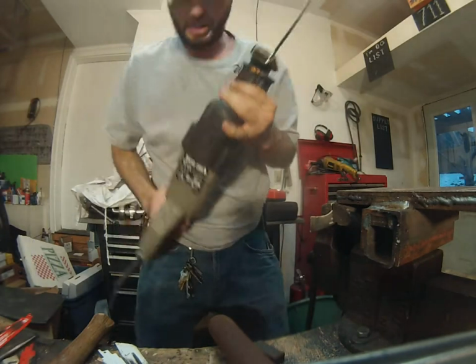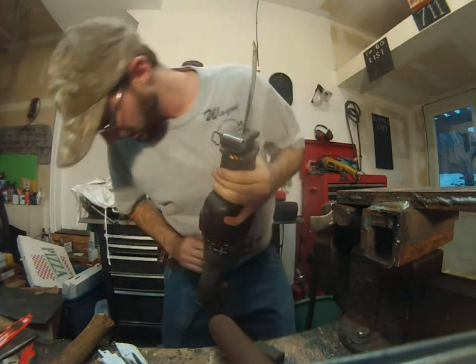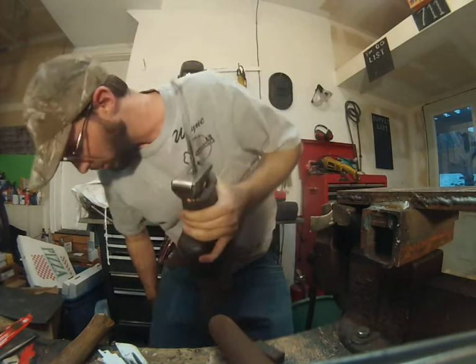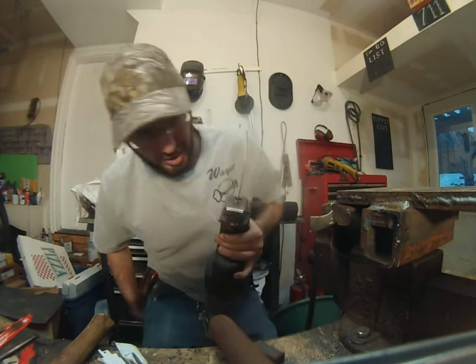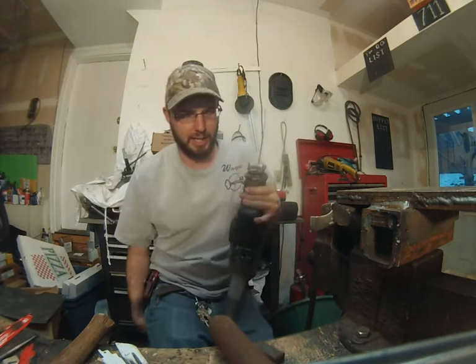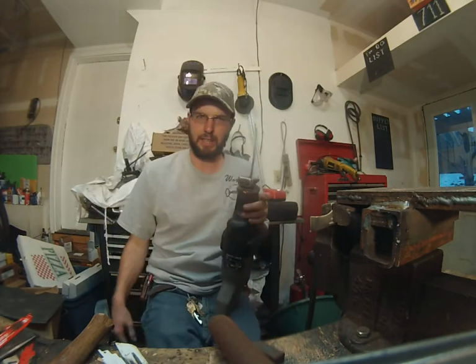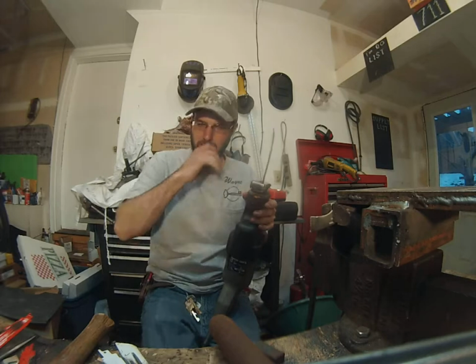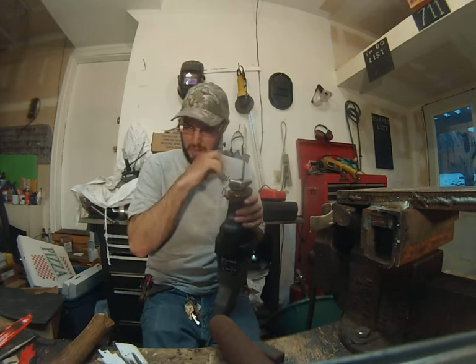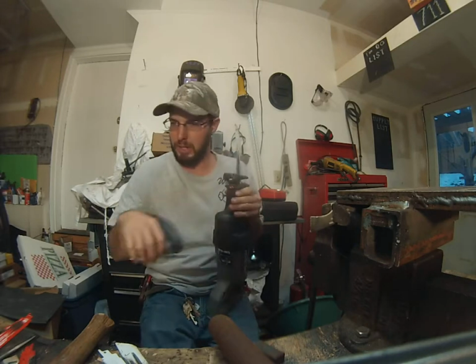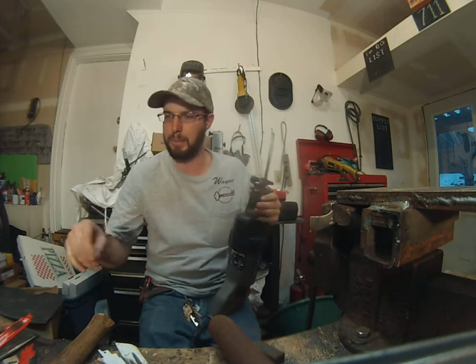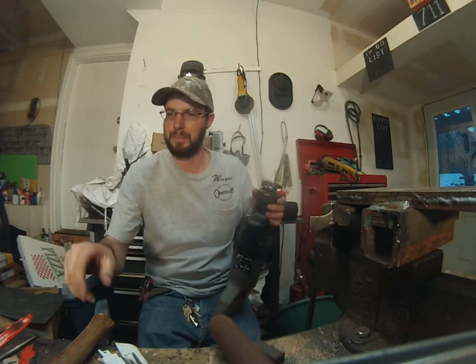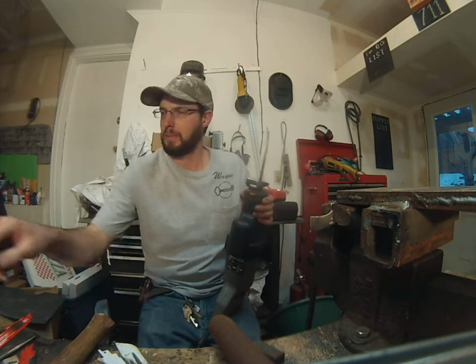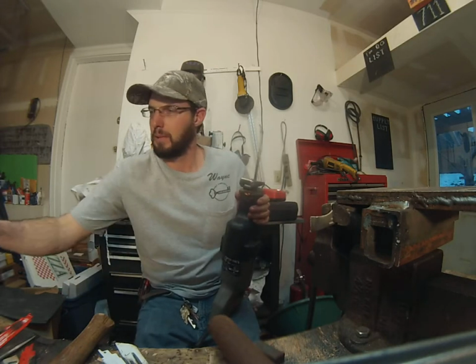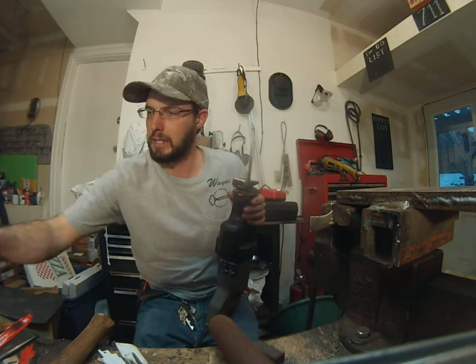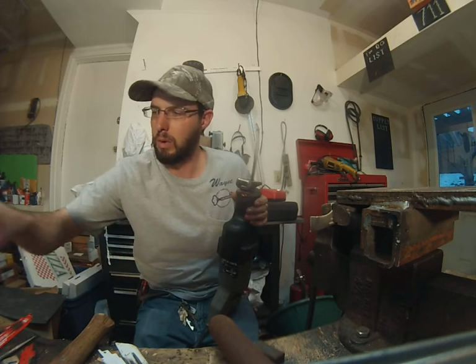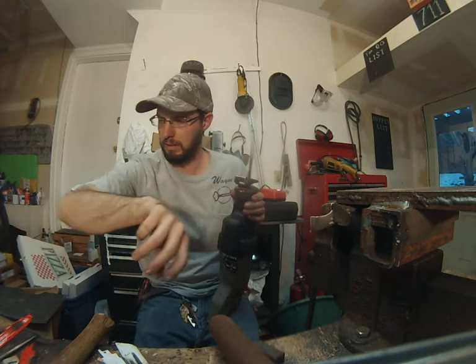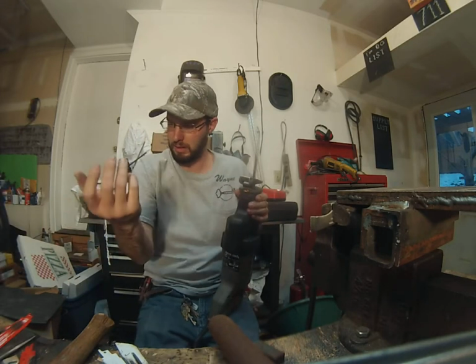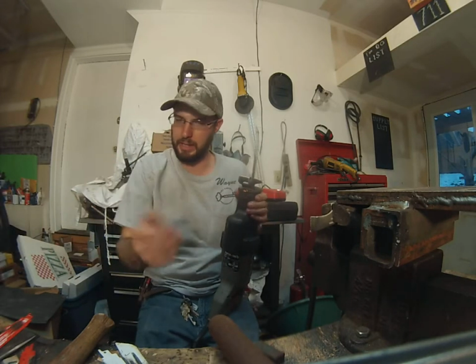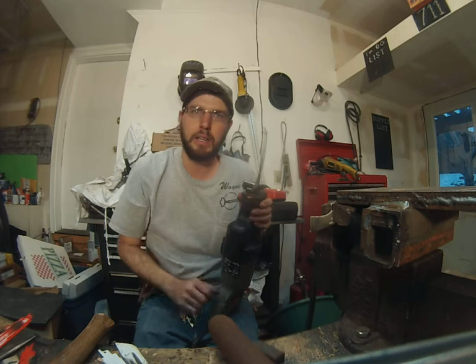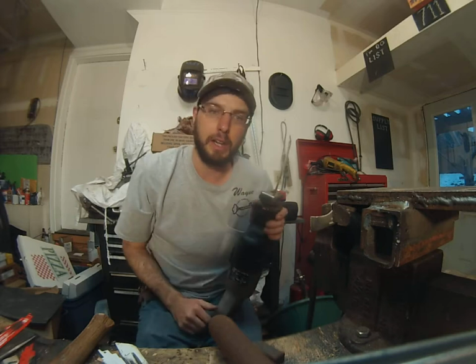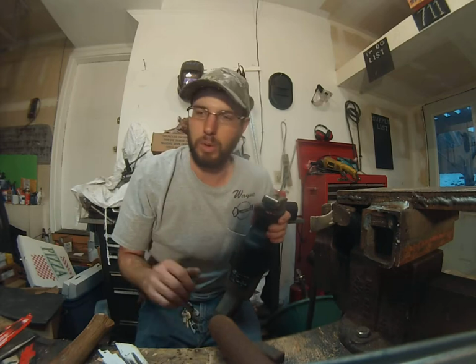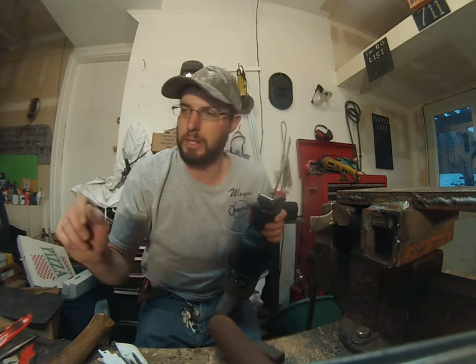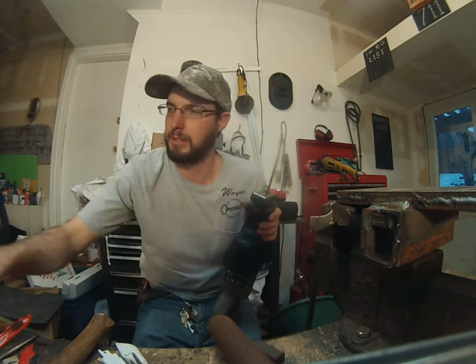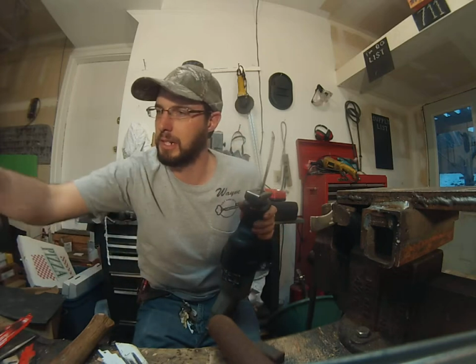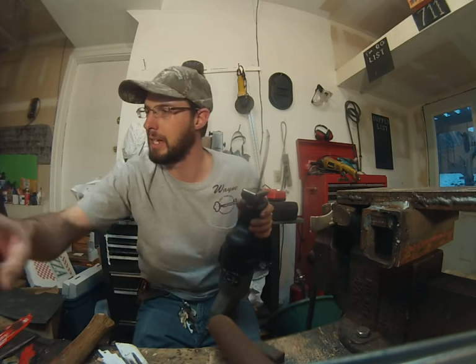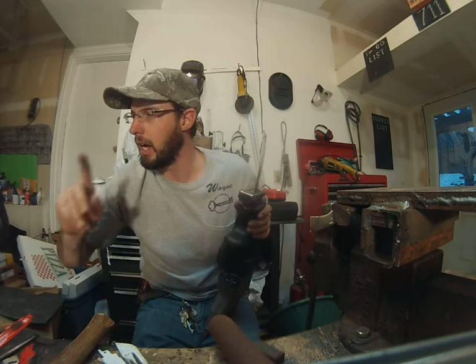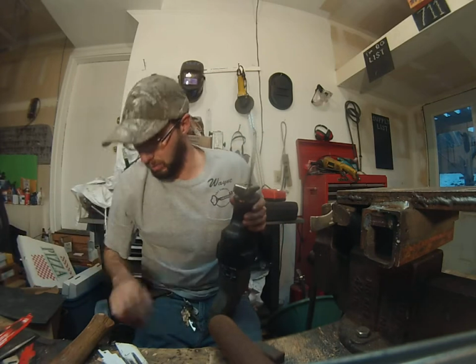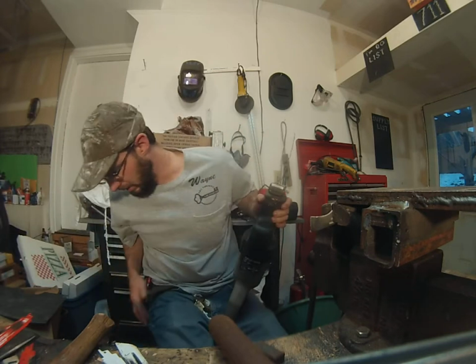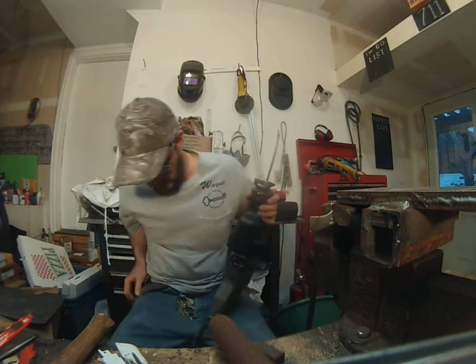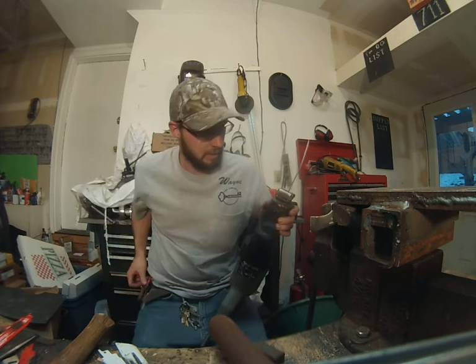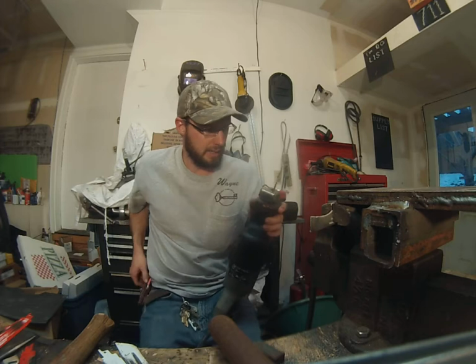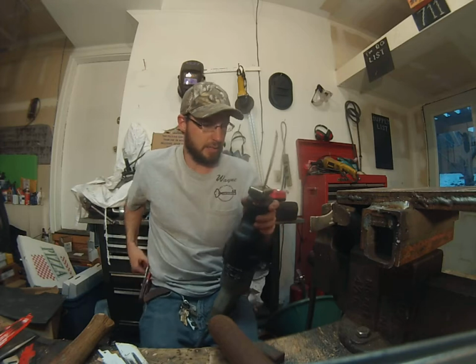So will the carbide cut stainless steel? Yes, it will. It's going to take a while, and you're going to have sore arms if you do very much of it.